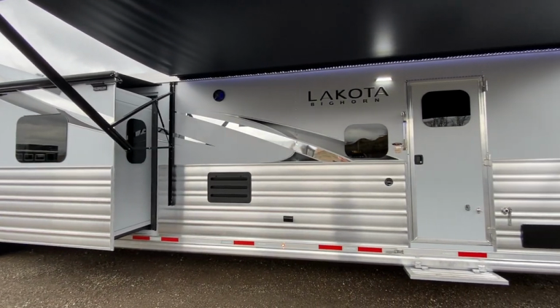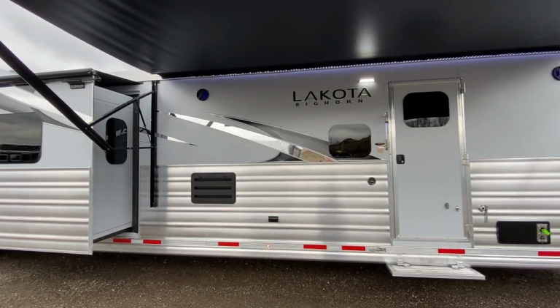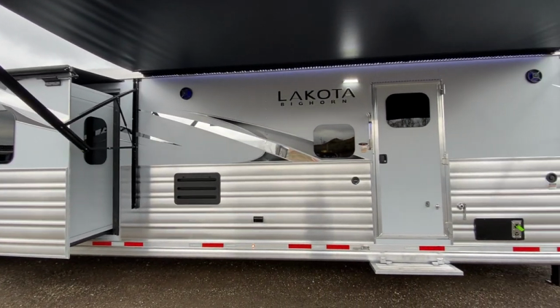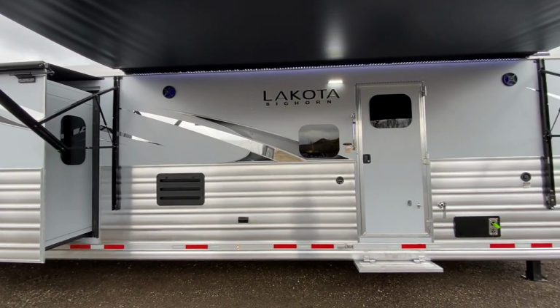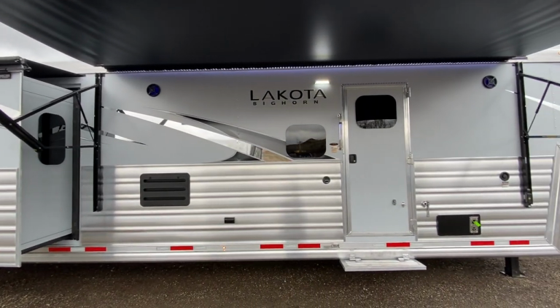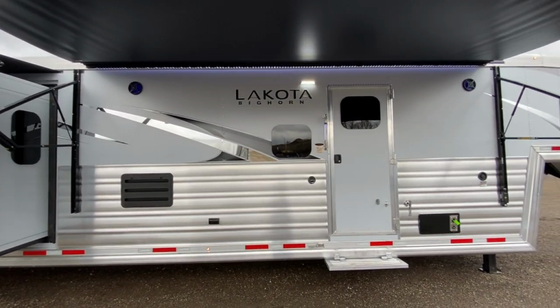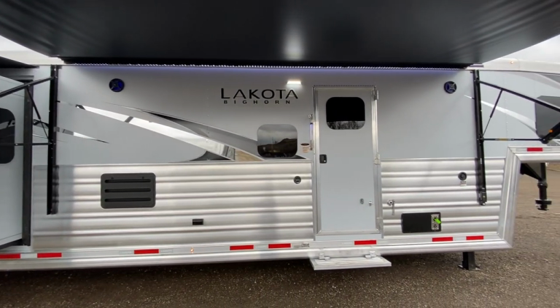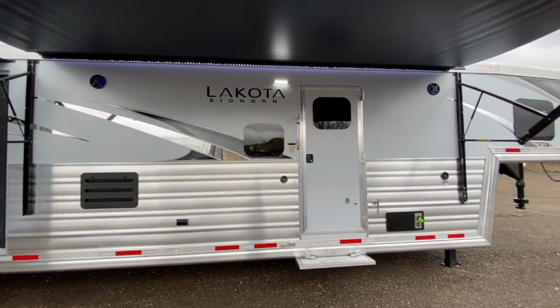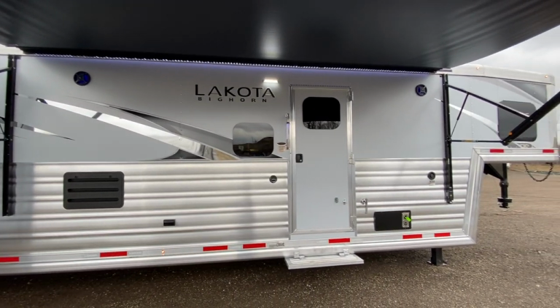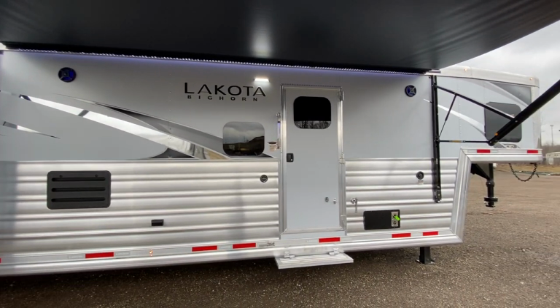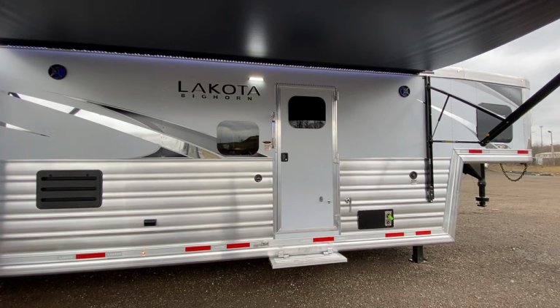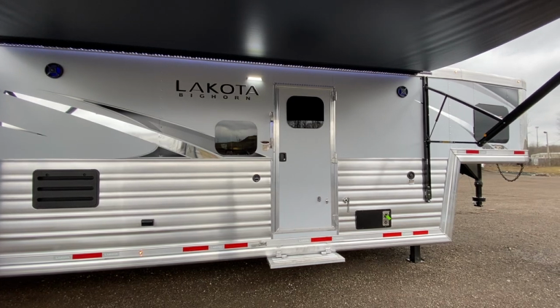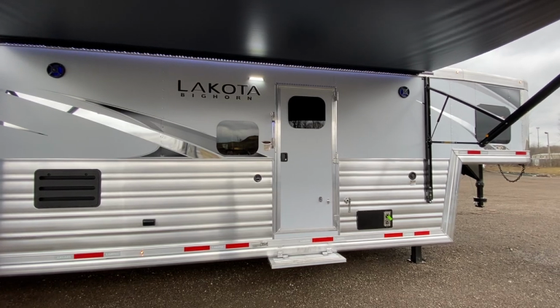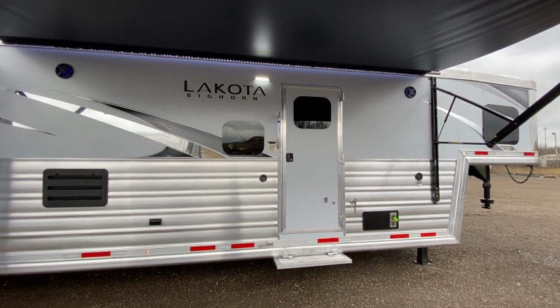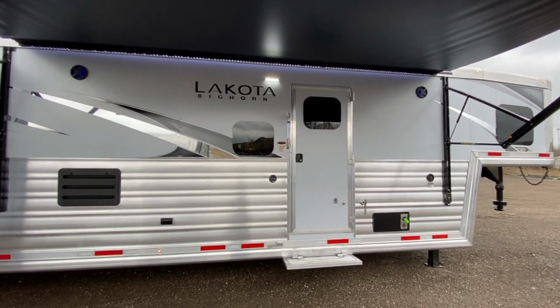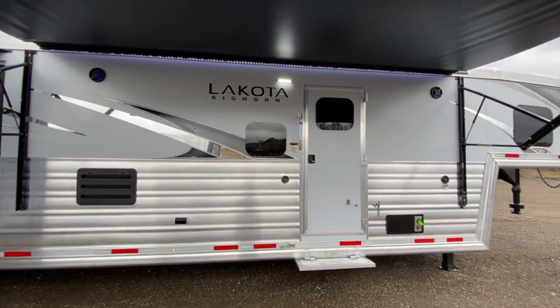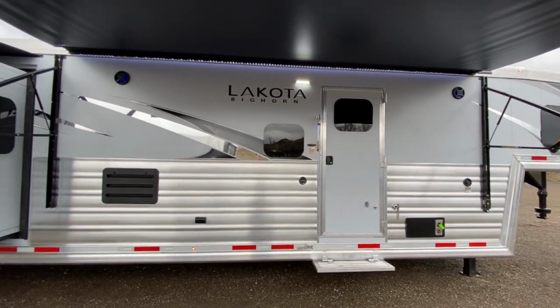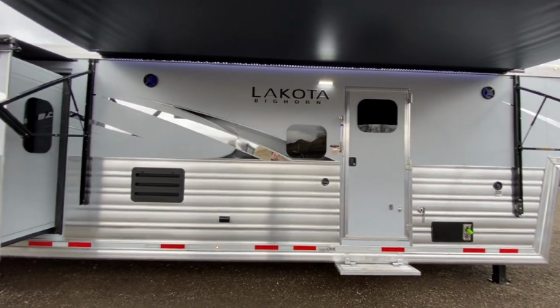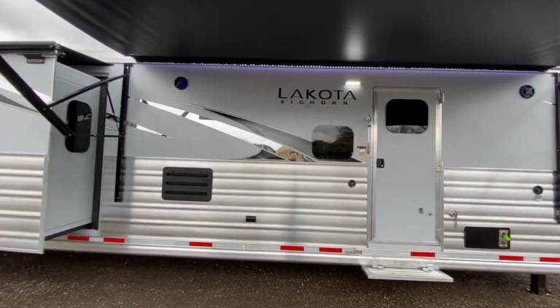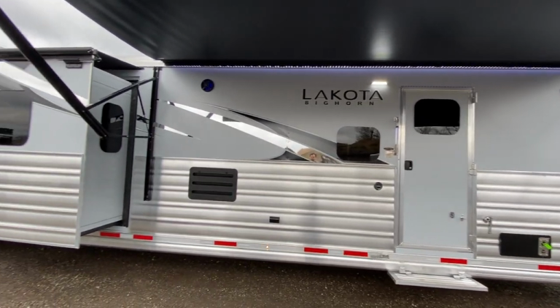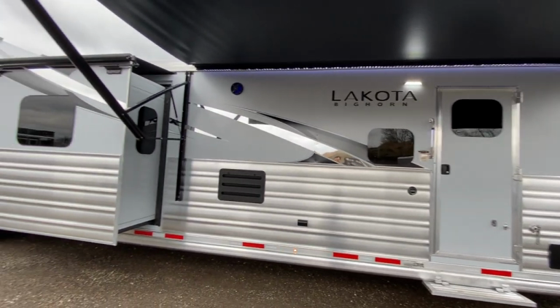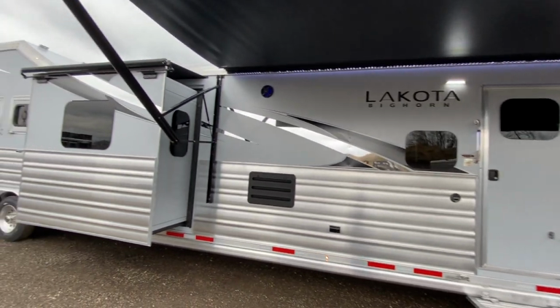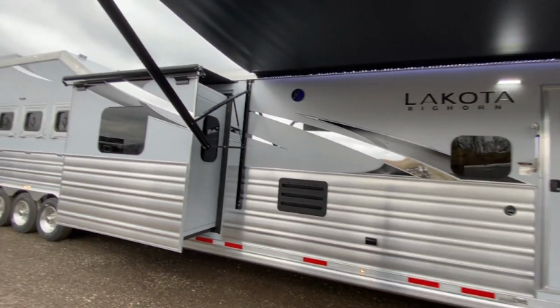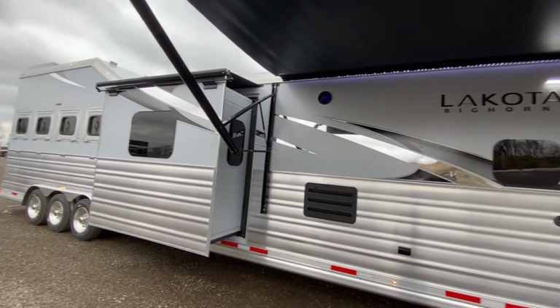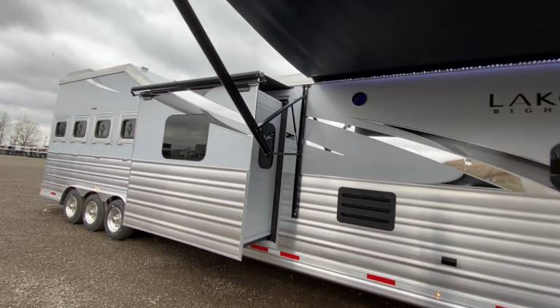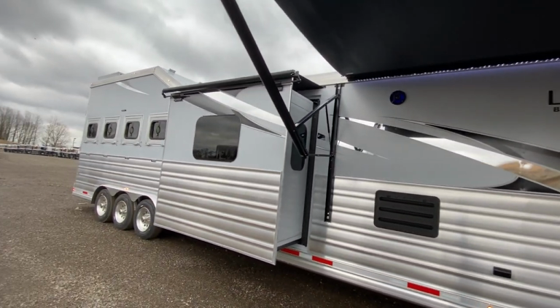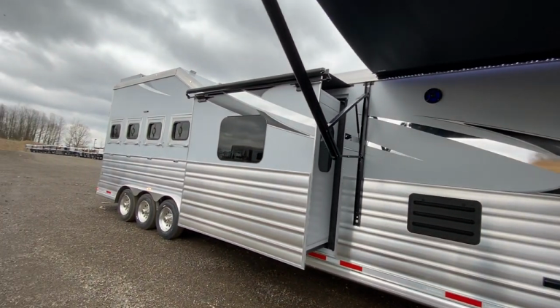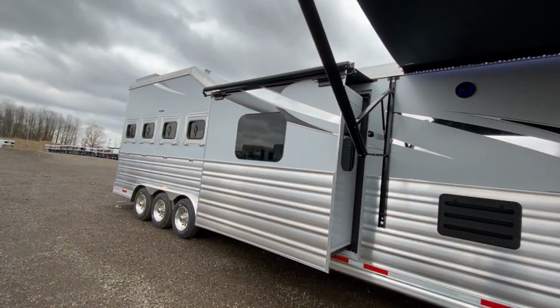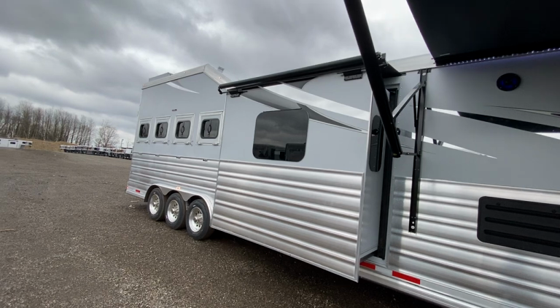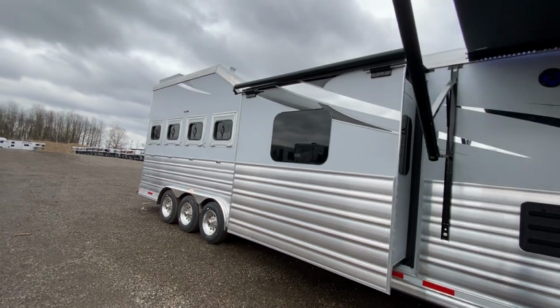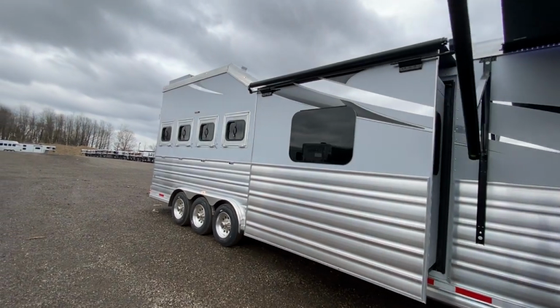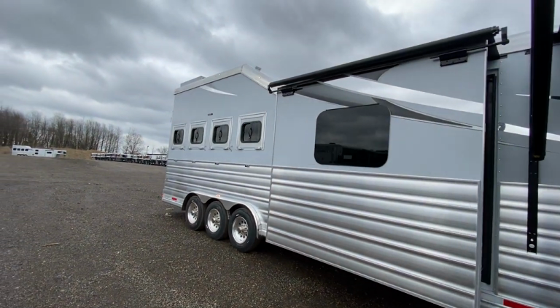We call this one the Behemoth because it features 23 feet of living quarters, two bedrooms, two slide outs, and it even has three televisions in it.